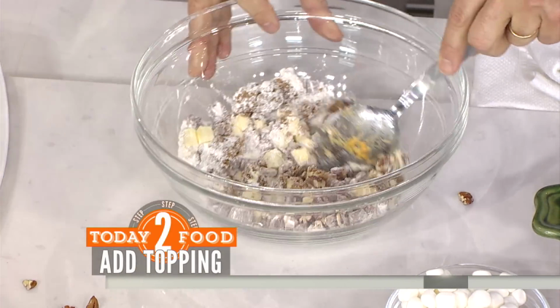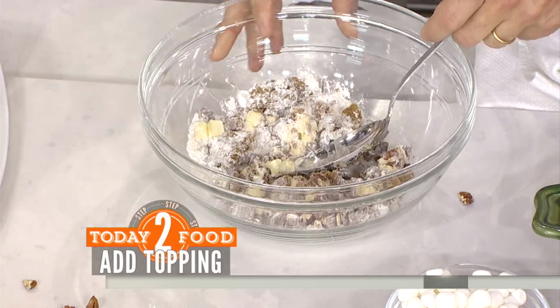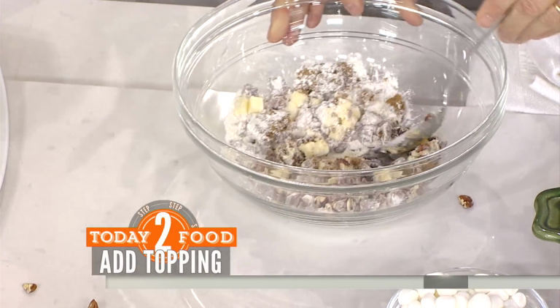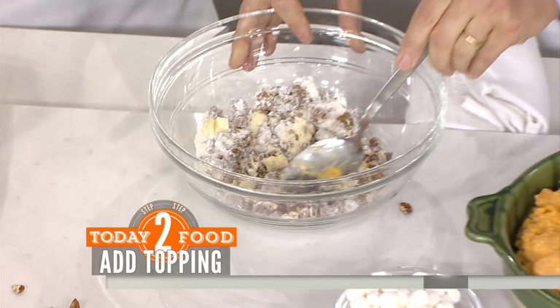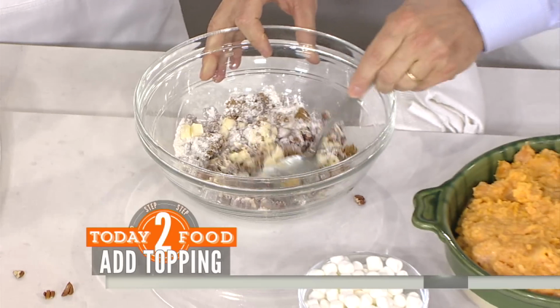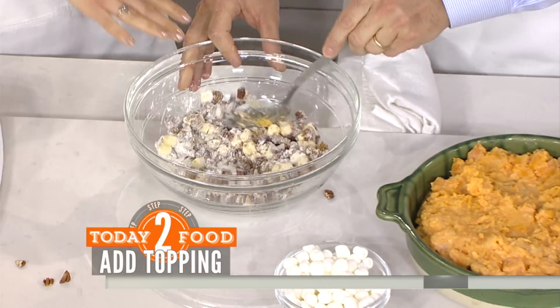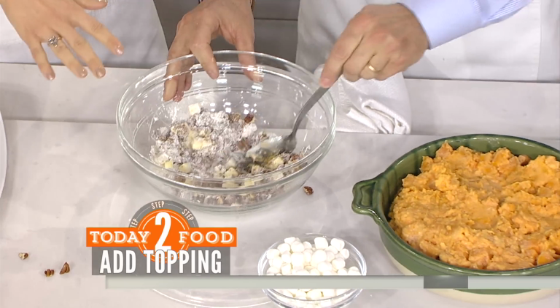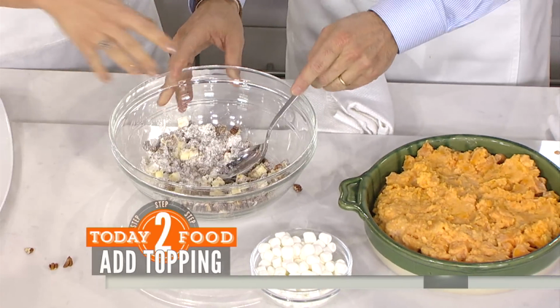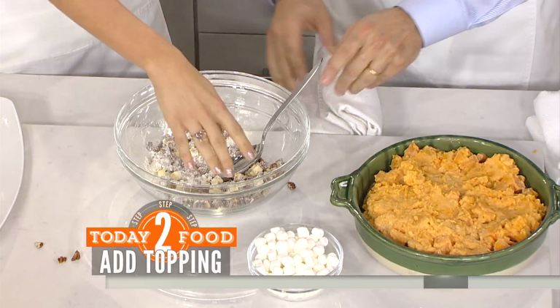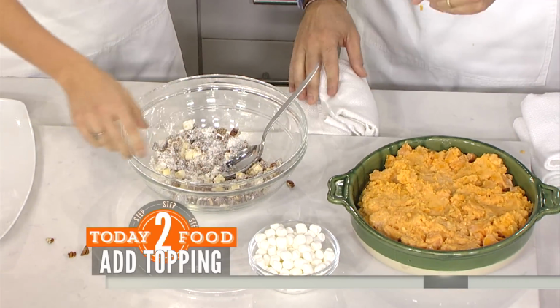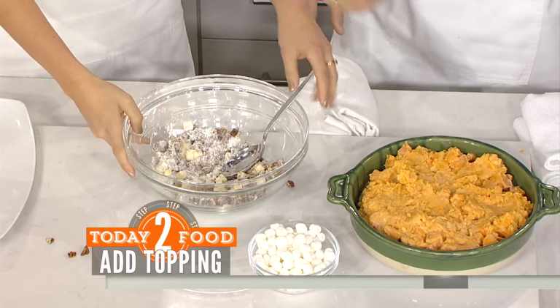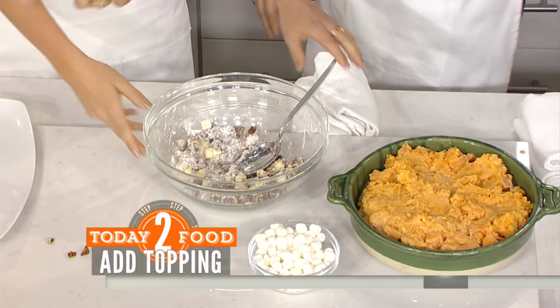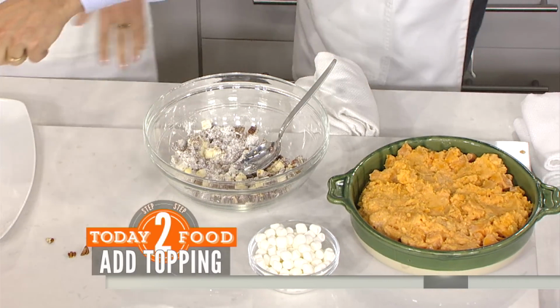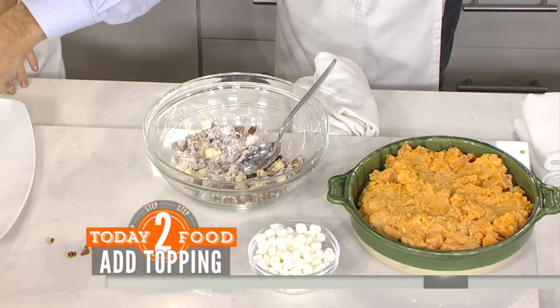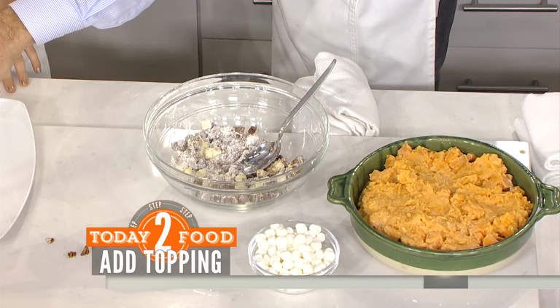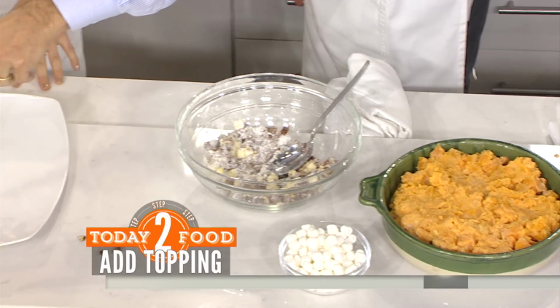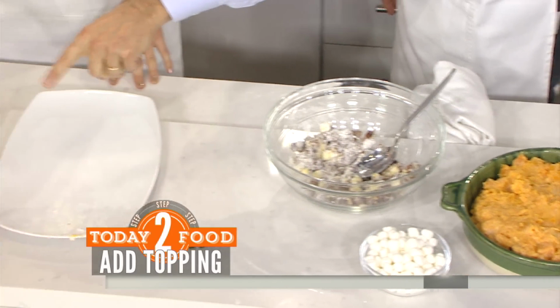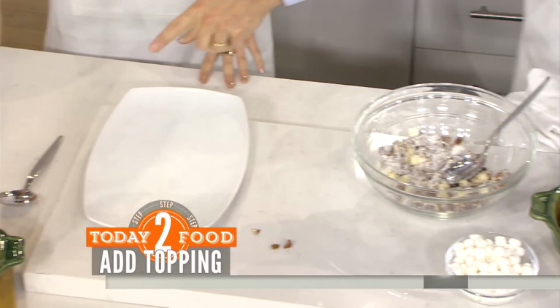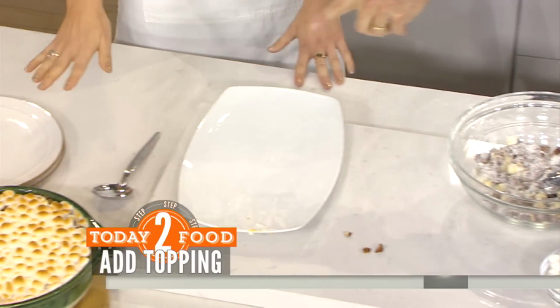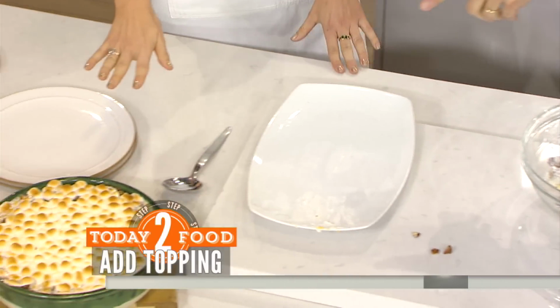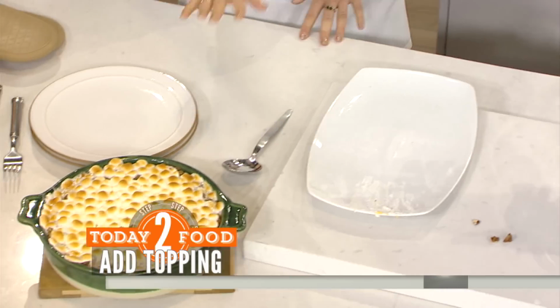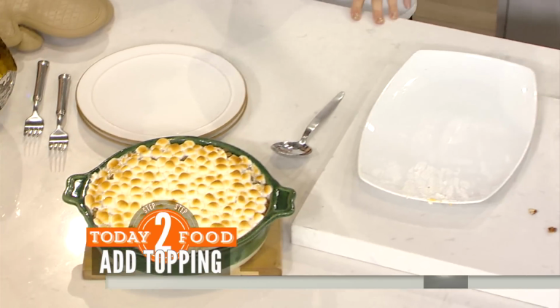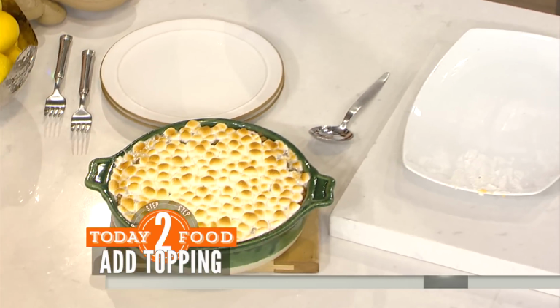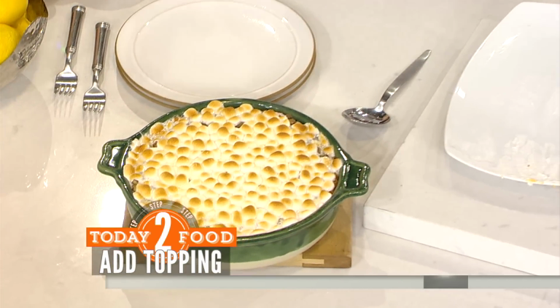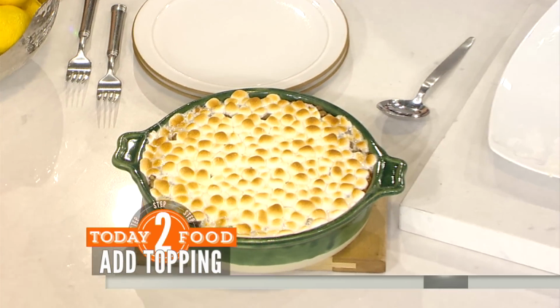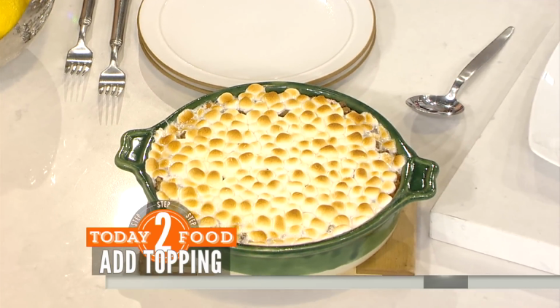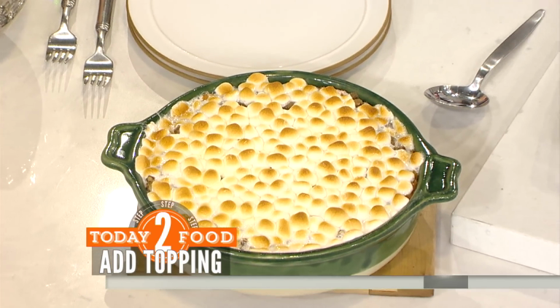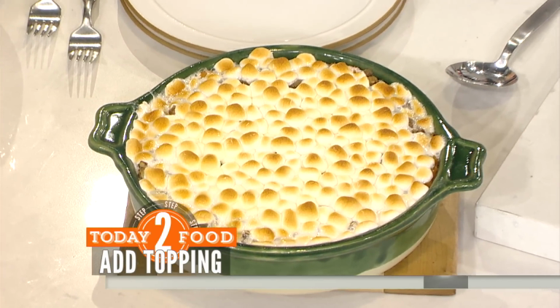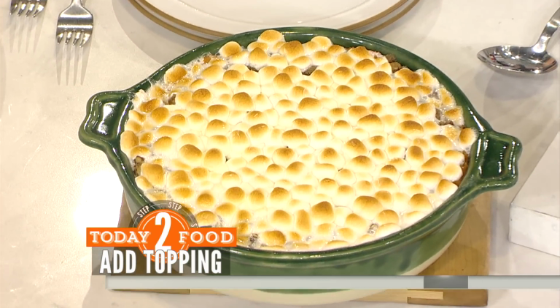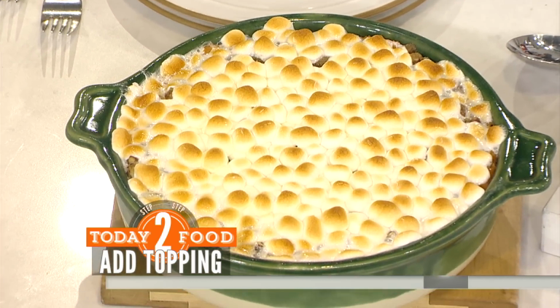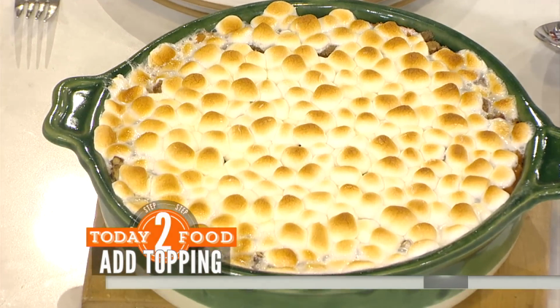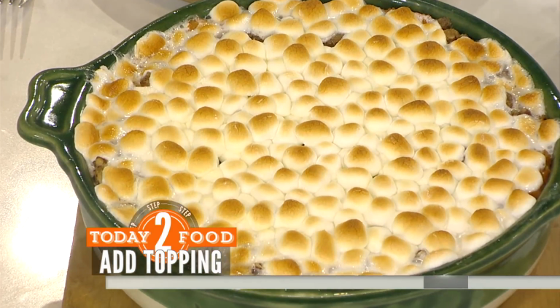If you're not a nut person, you can leave this topping off and just do marshmallows. This is what it looks like when it comes out of the oven — about 25 to 30 minutes at 350 degrees until those marshmallows get nice and golden brown.